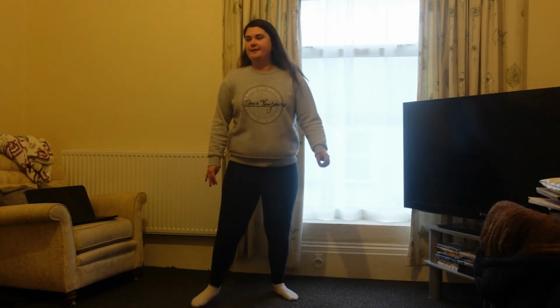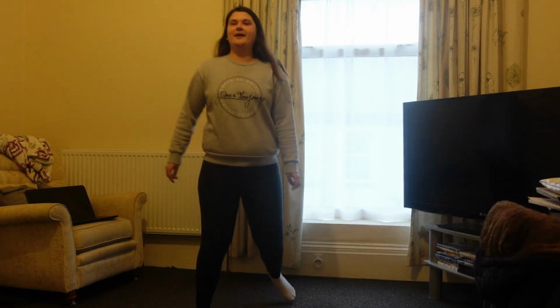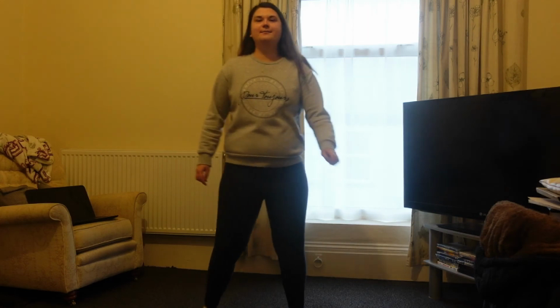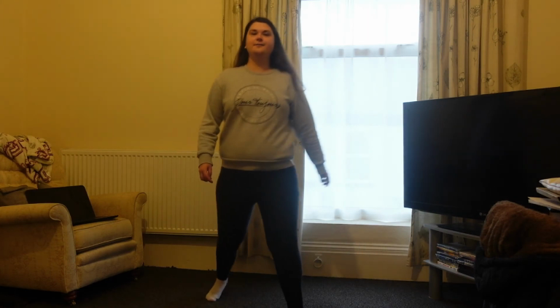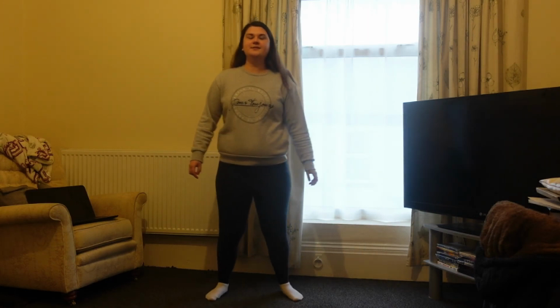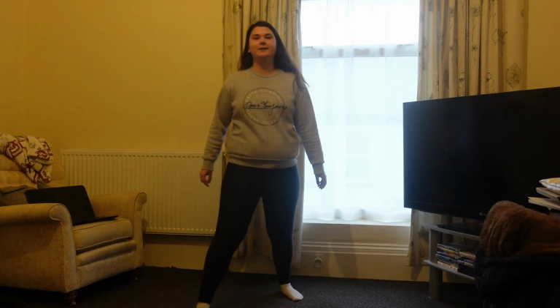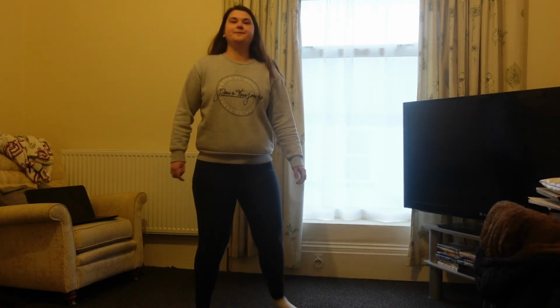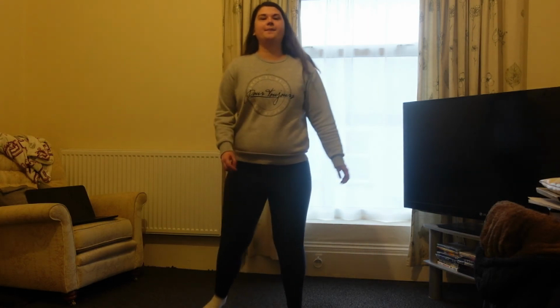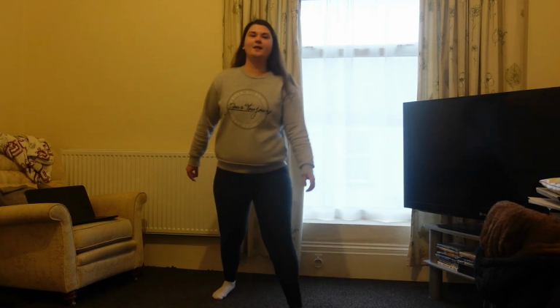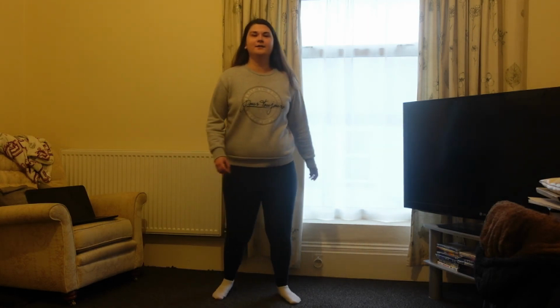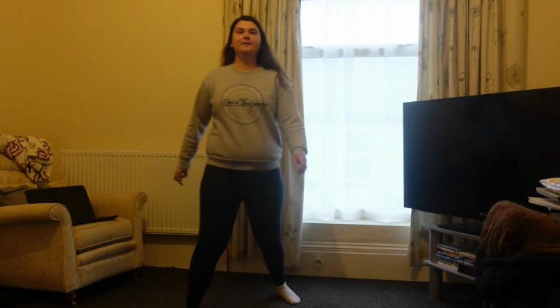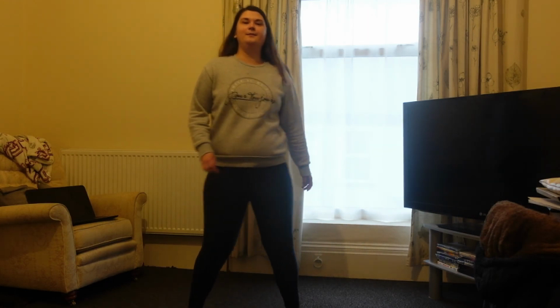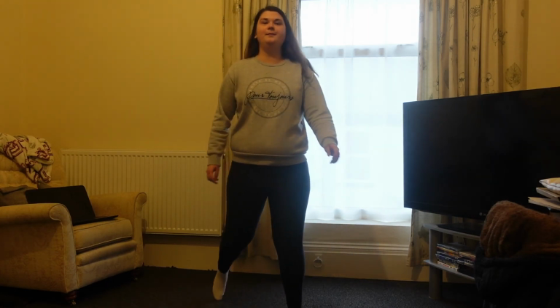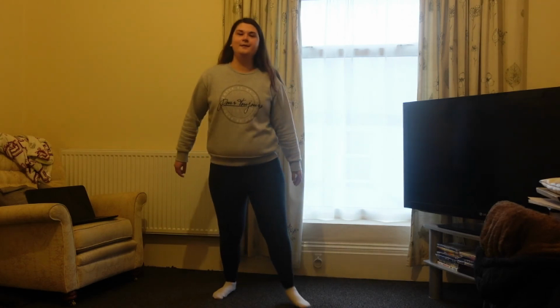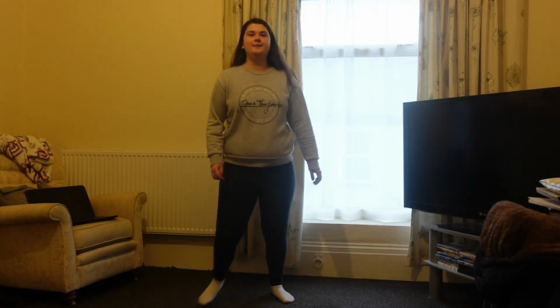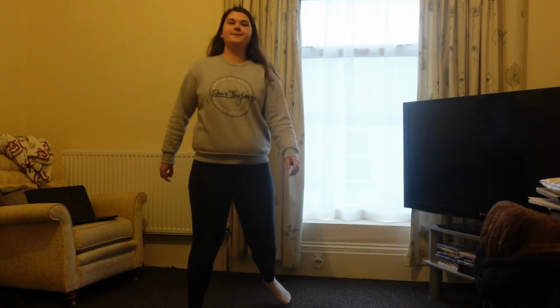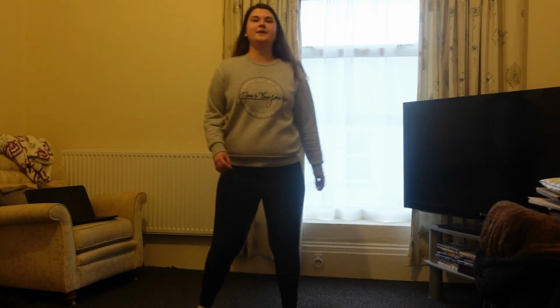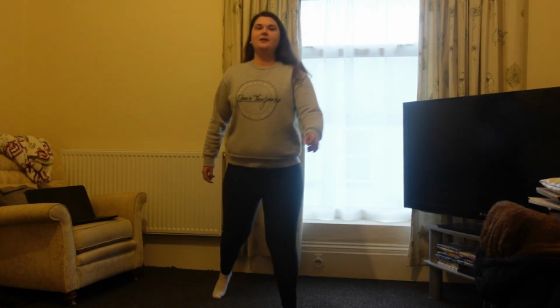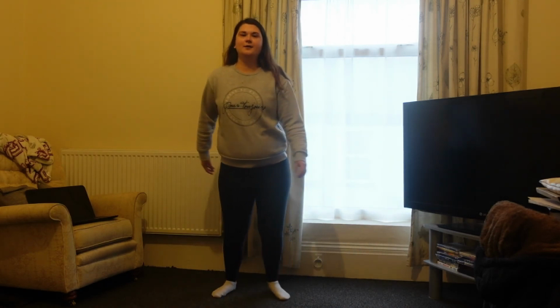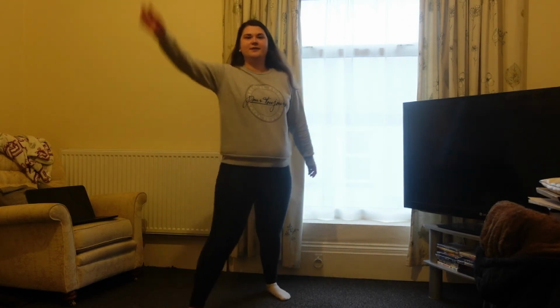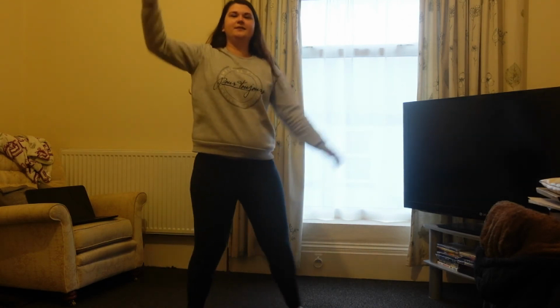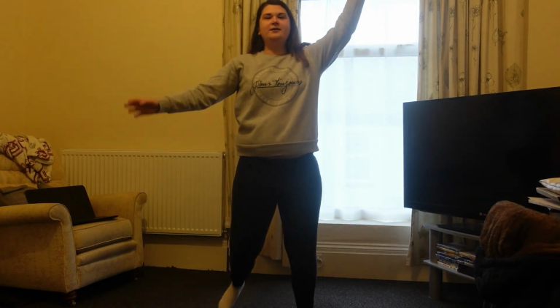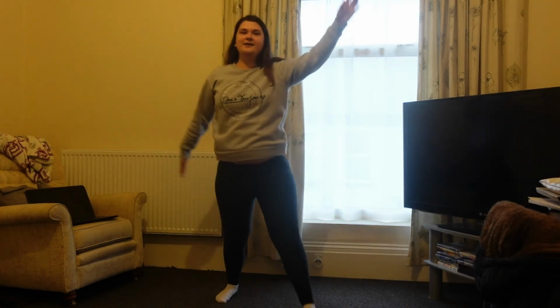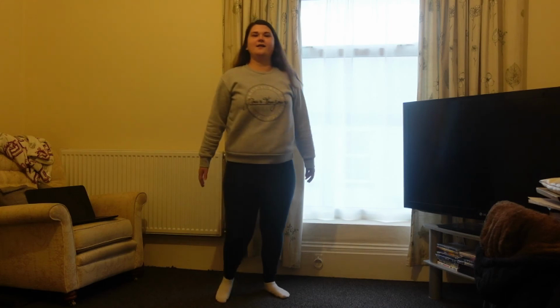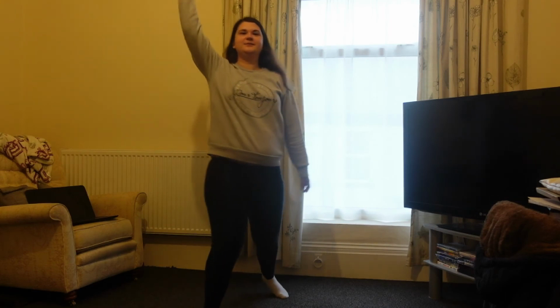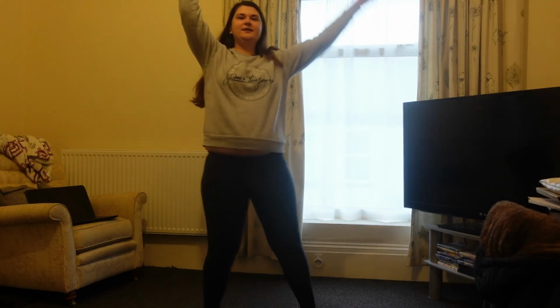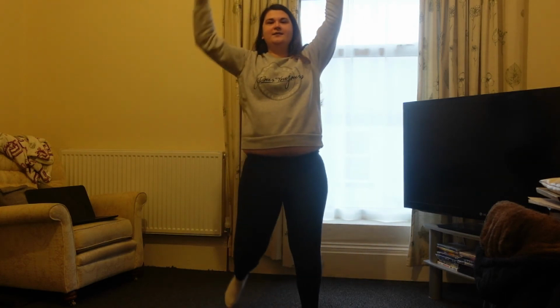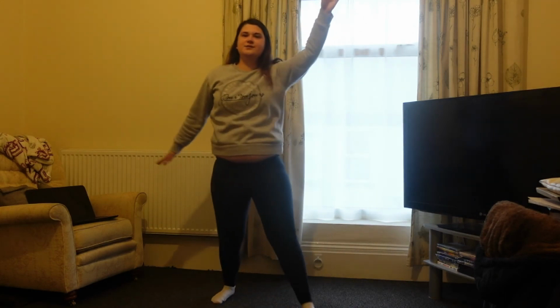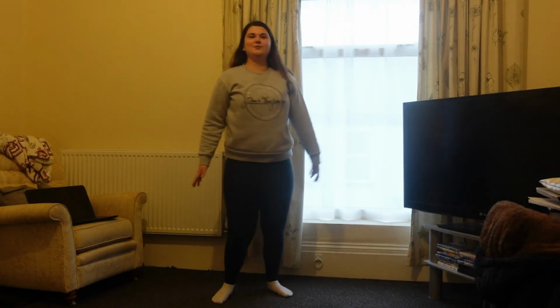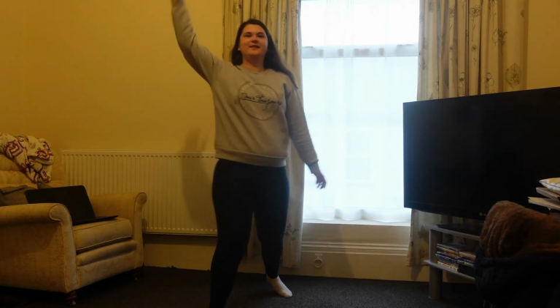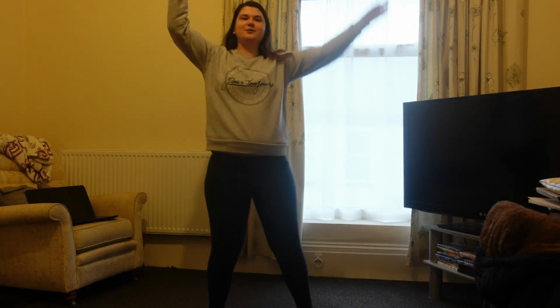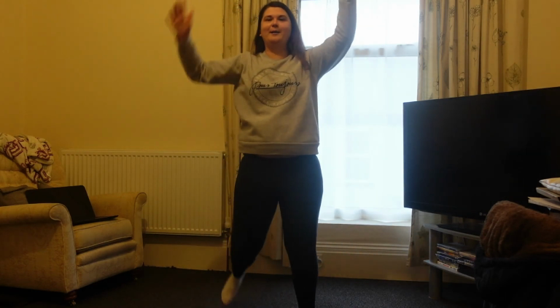And we're going to add some arms — we're just going to raise our arms to whichever leg we've got up.